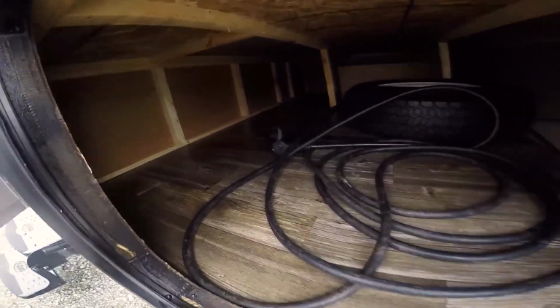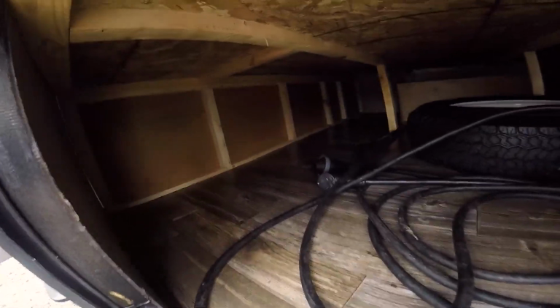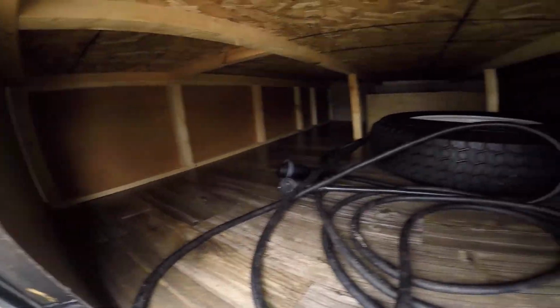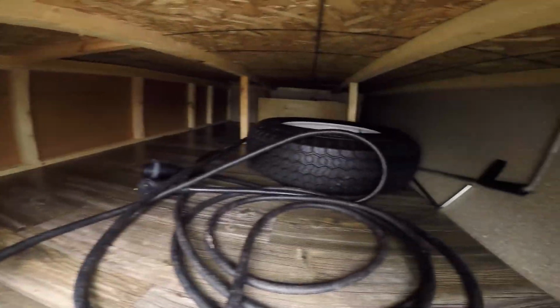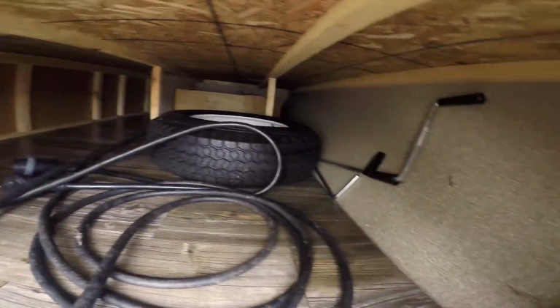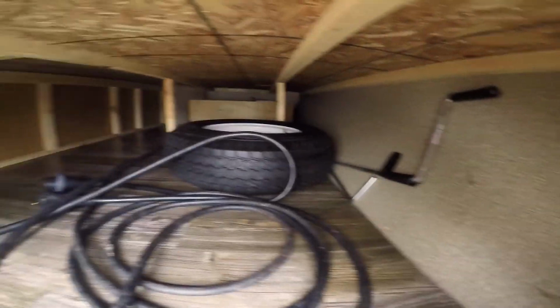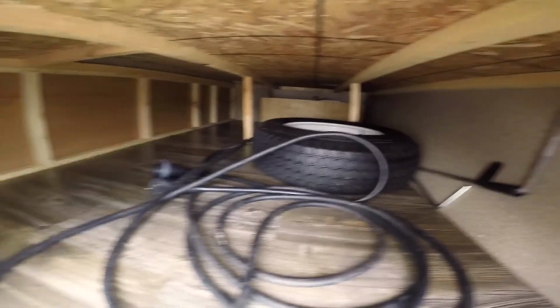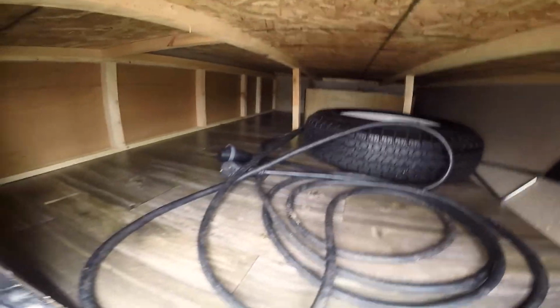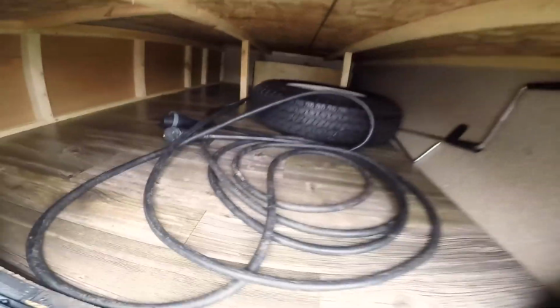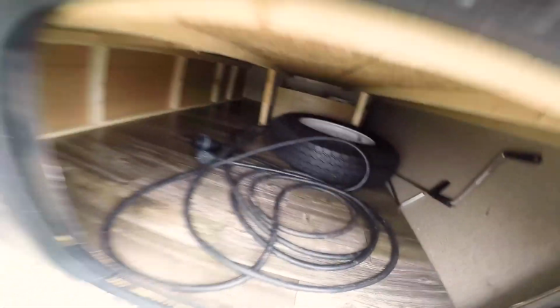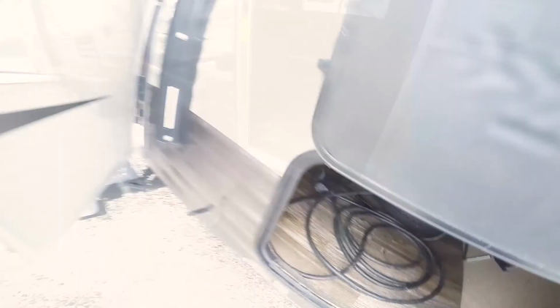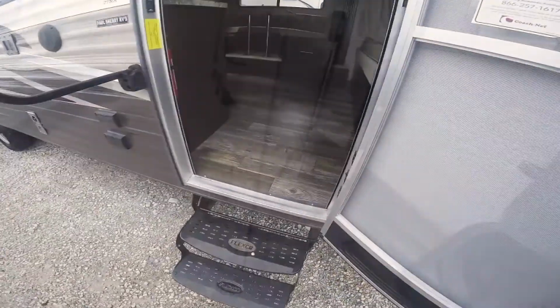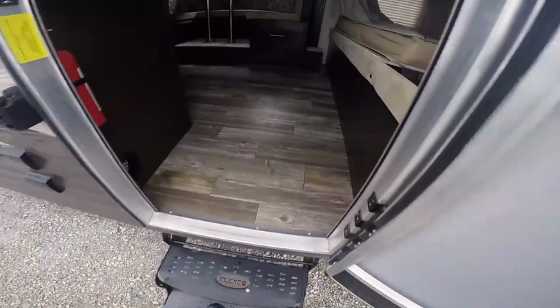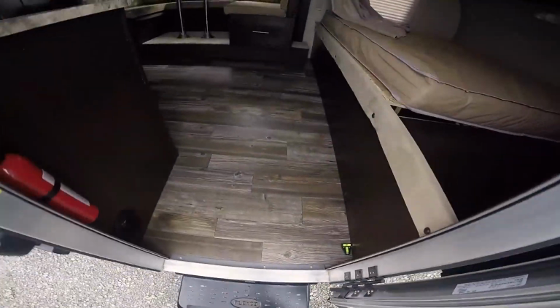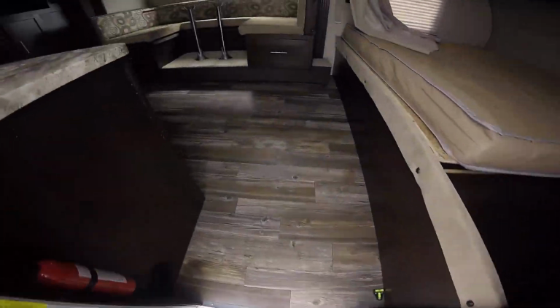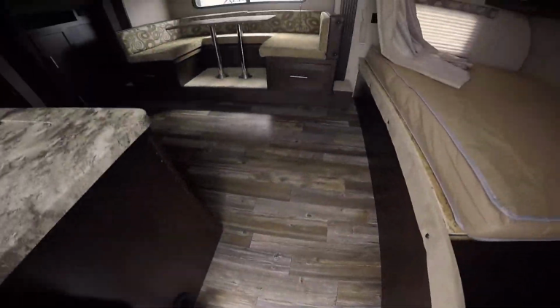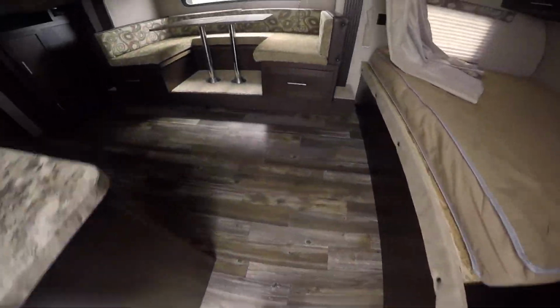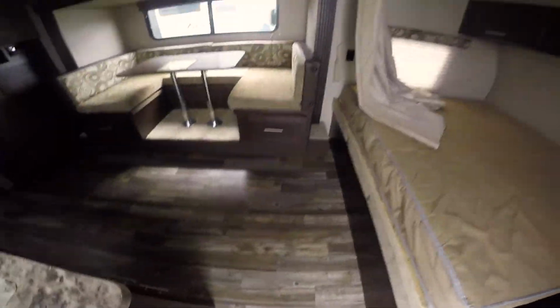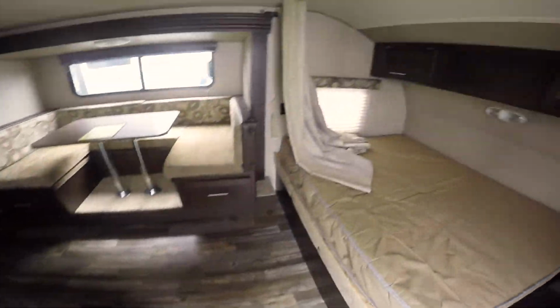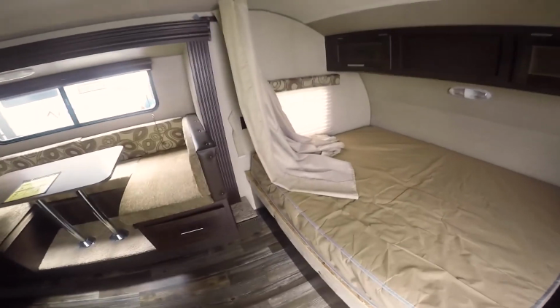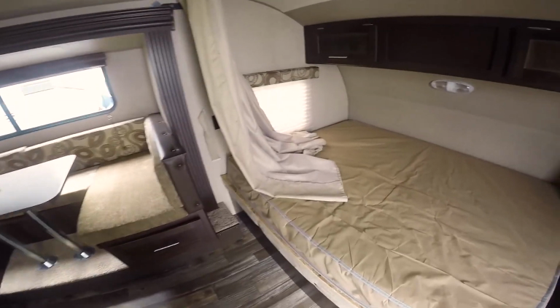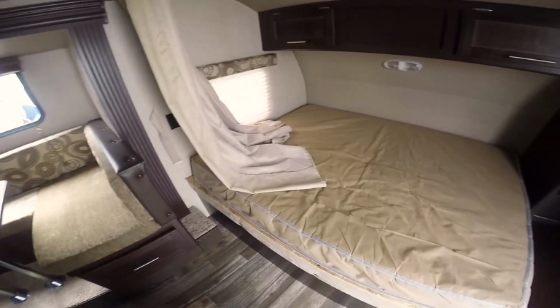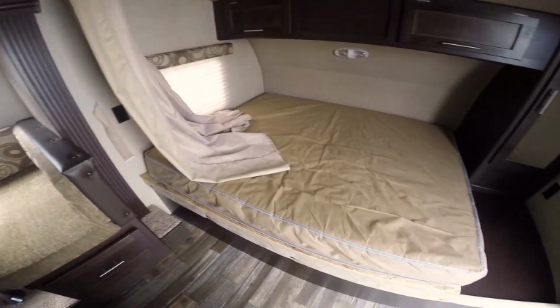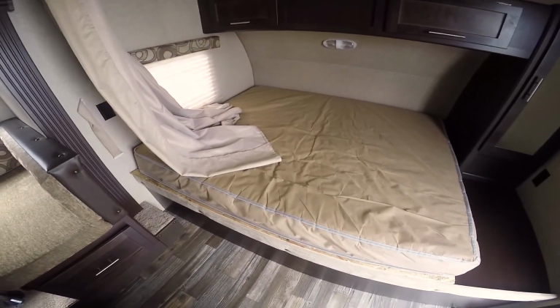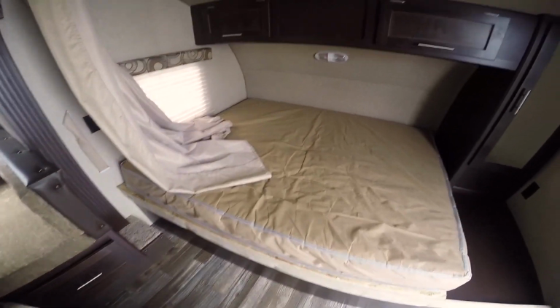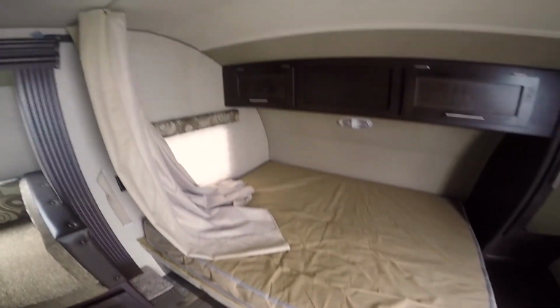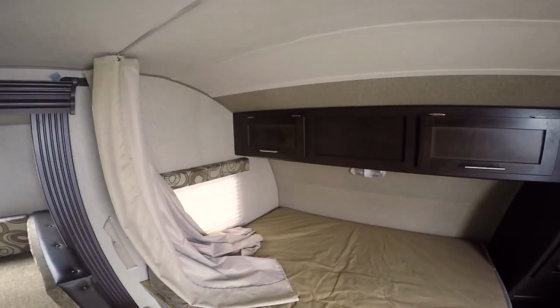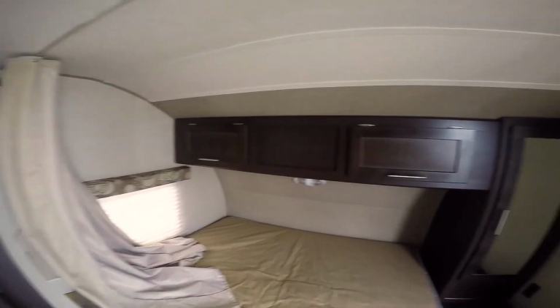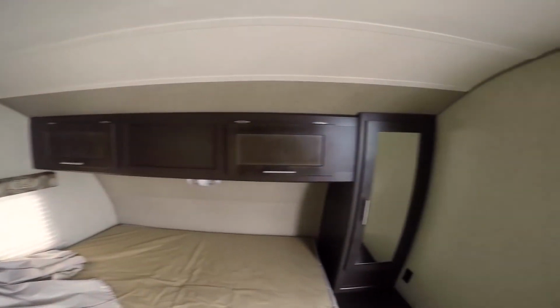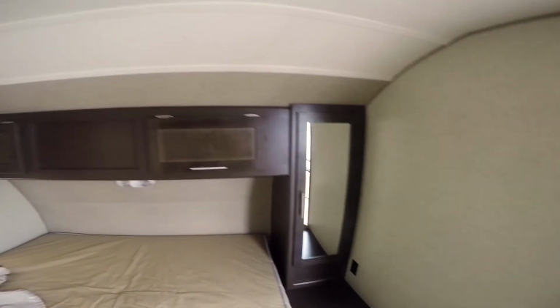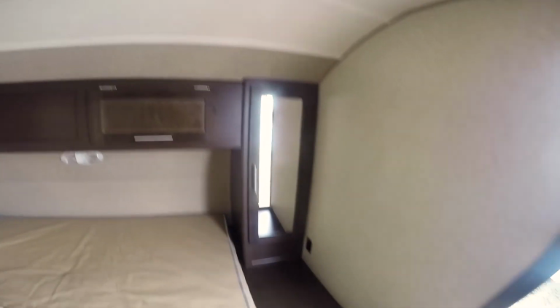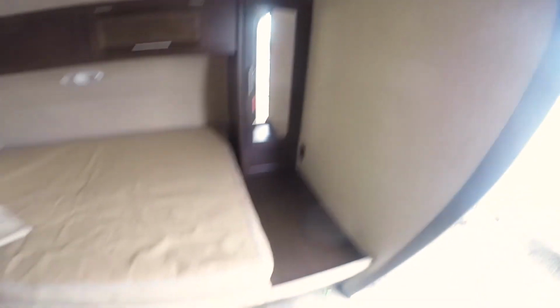Up front is where the bed is. You can see plenty of storage, and it comes with a spare tire. Up front you've got a queen-size bed, storage up above, and storage on the side.